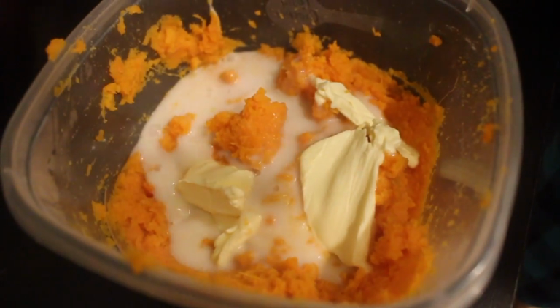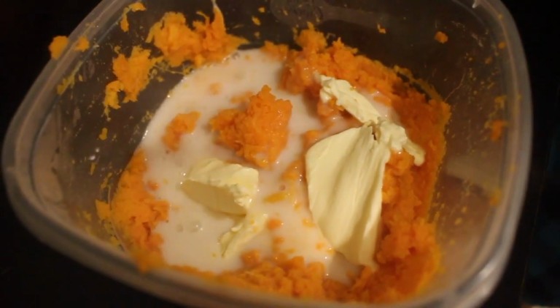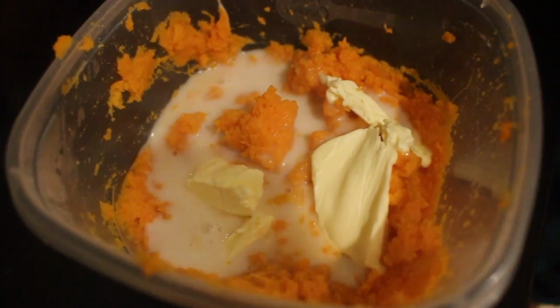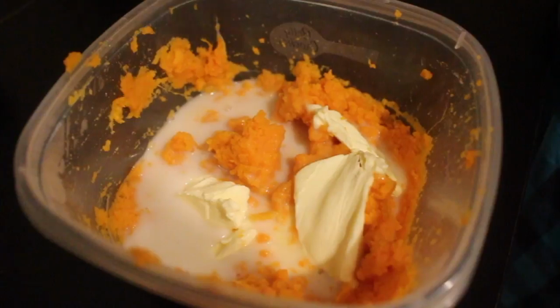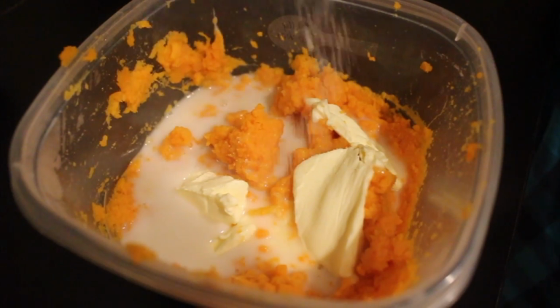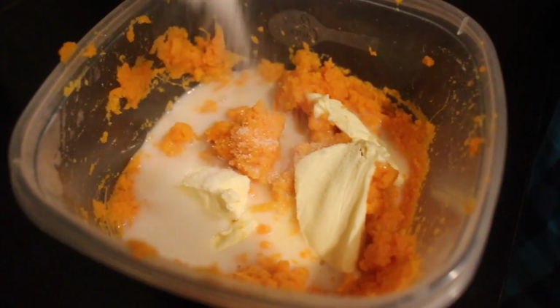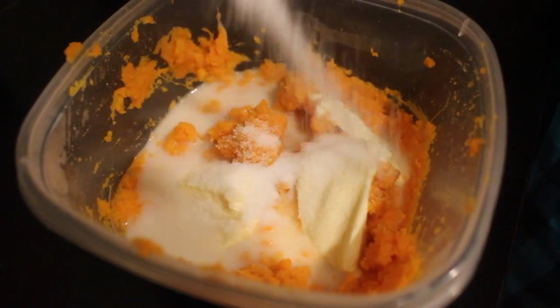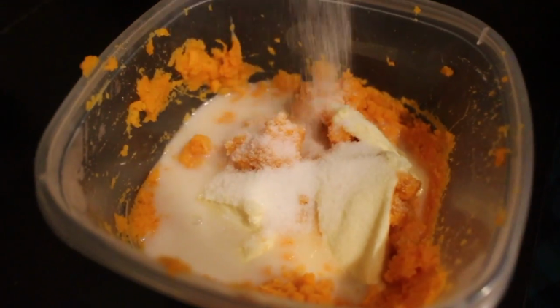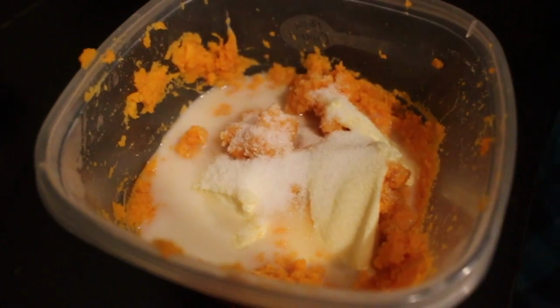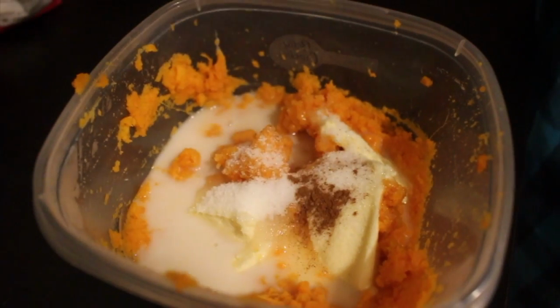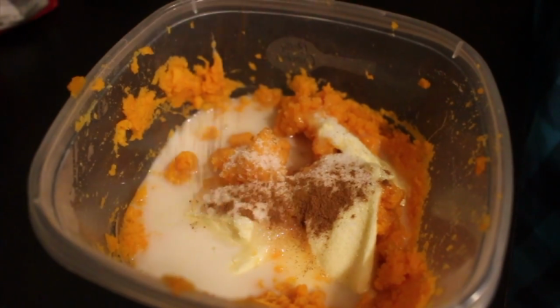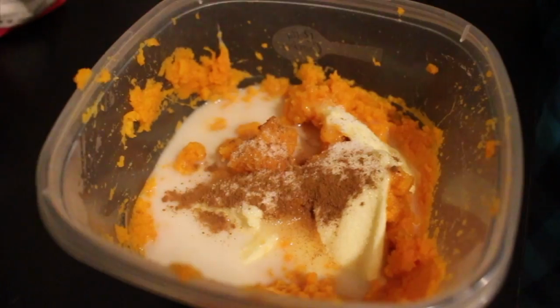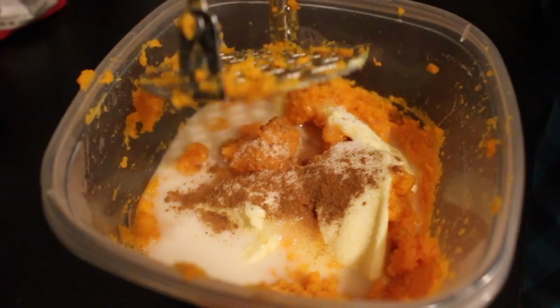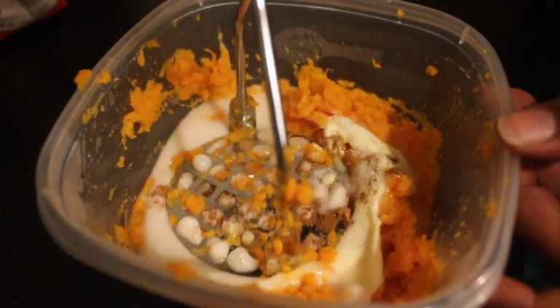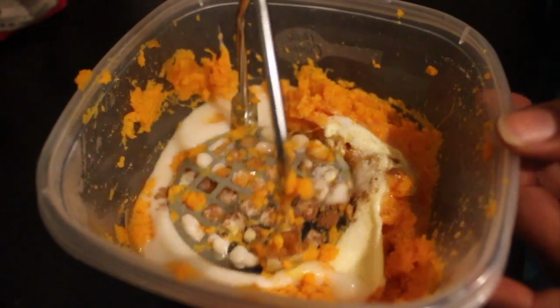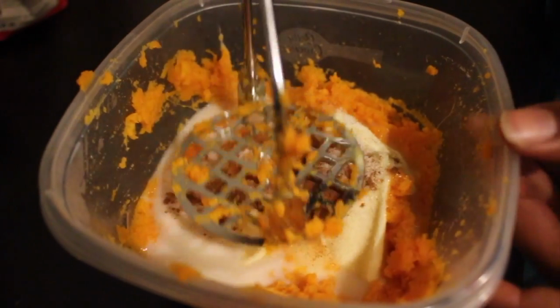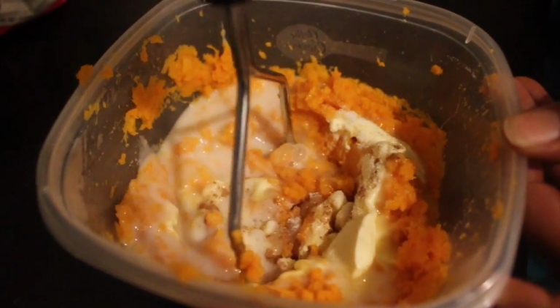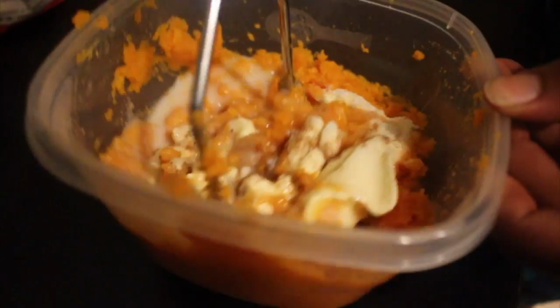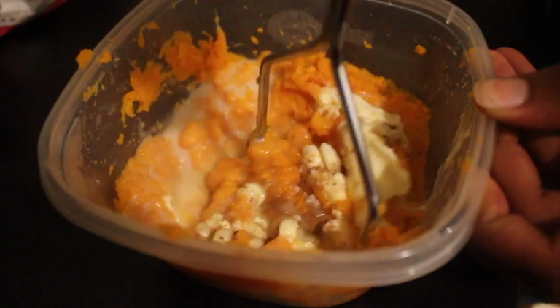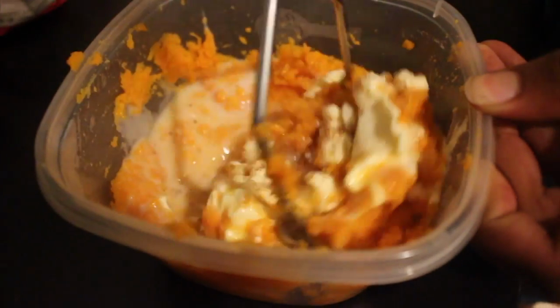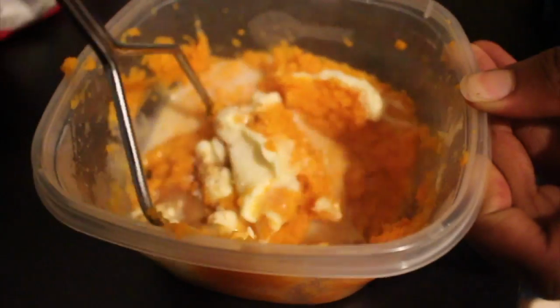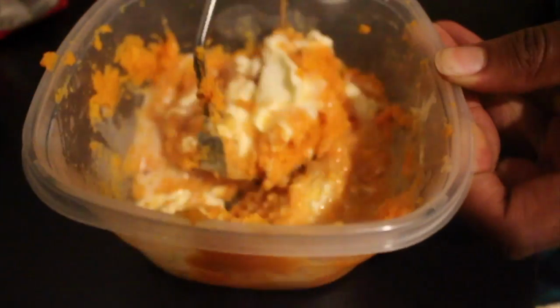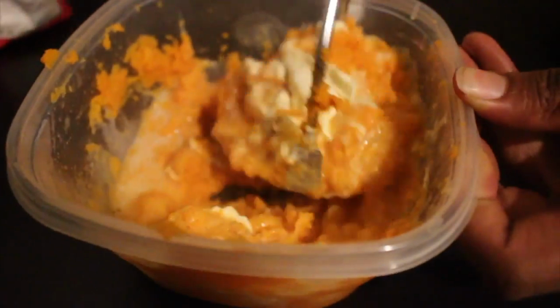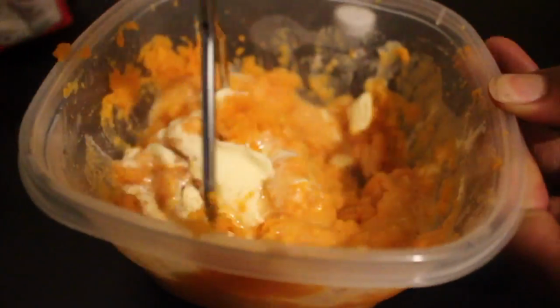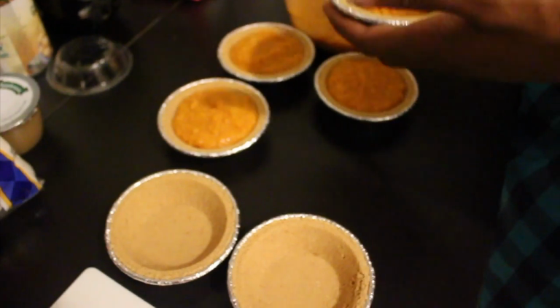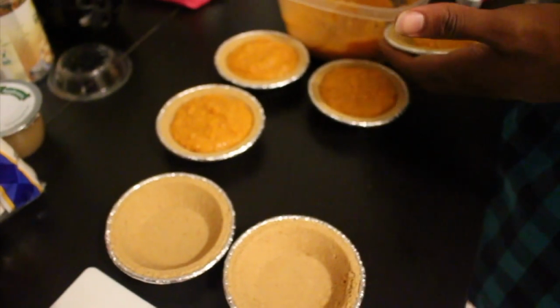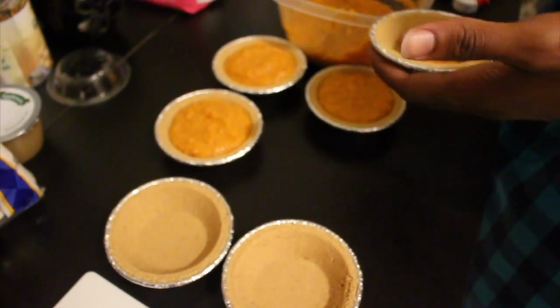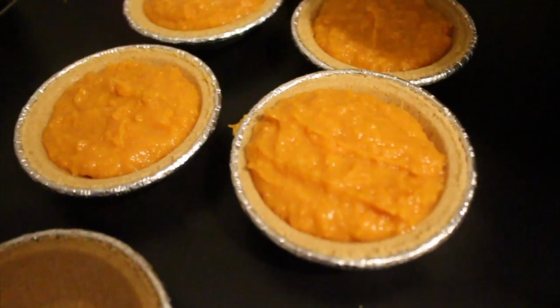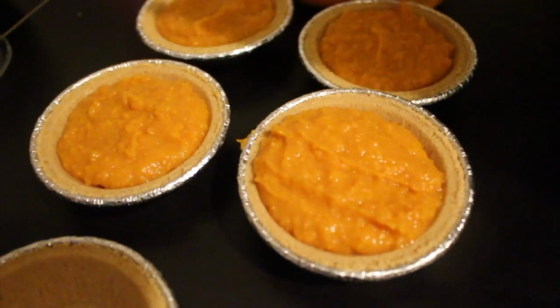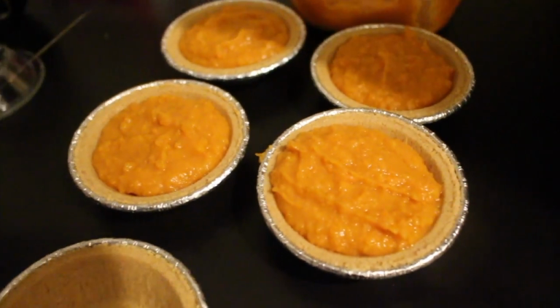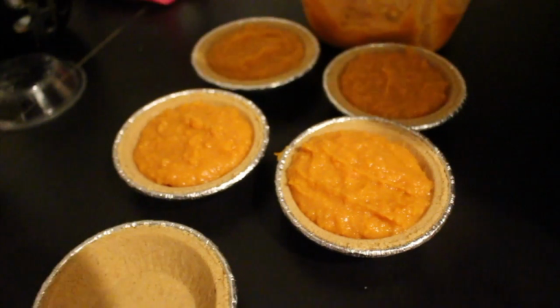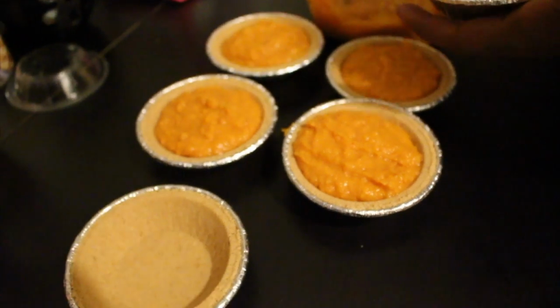I'm just adding the non-dairy milk and putting in some regular sugar, regular cinnamon, and mashing everything up, and then I'm just filling these pies.